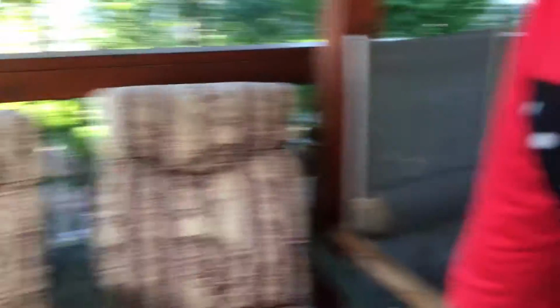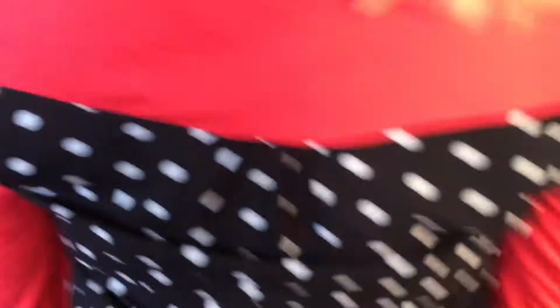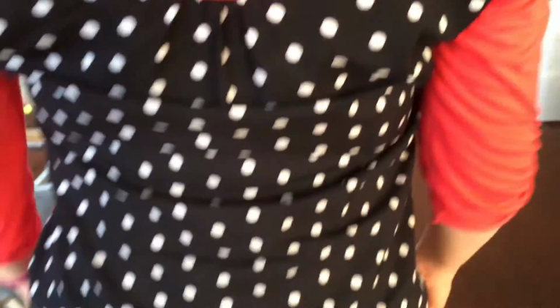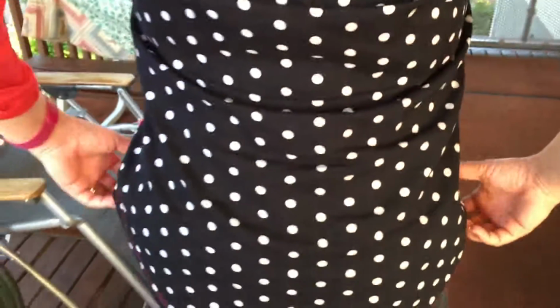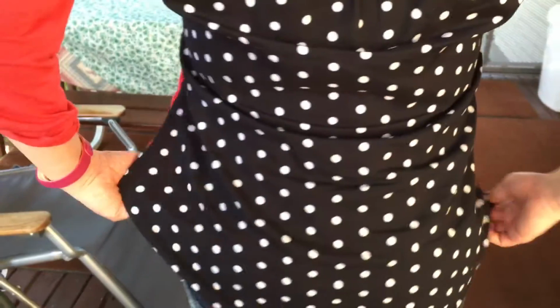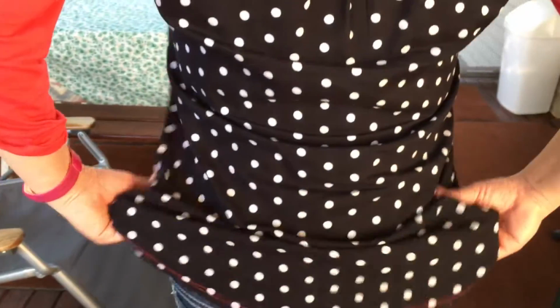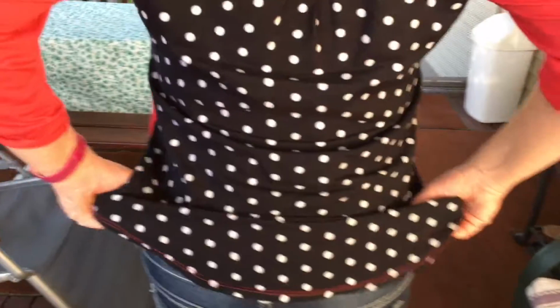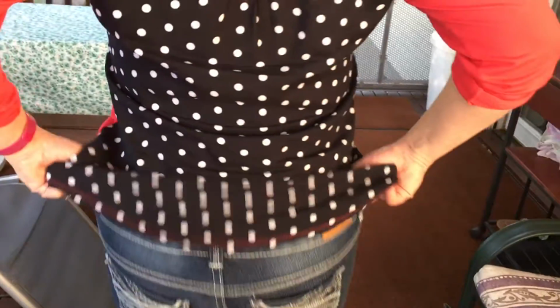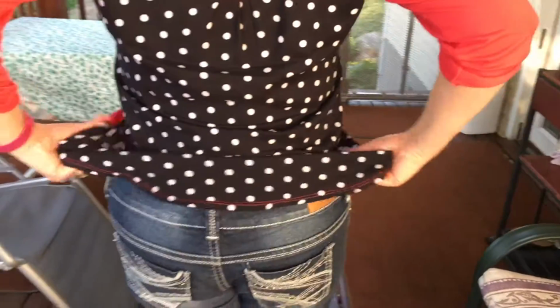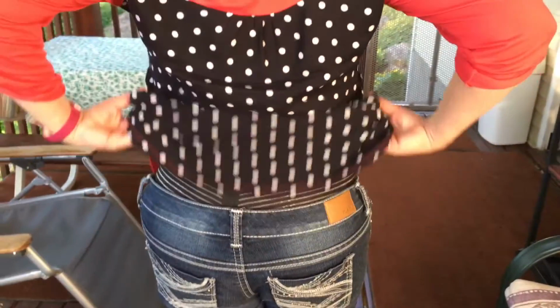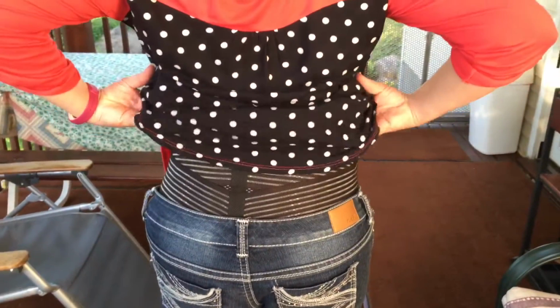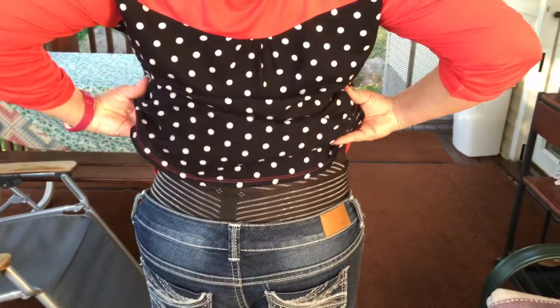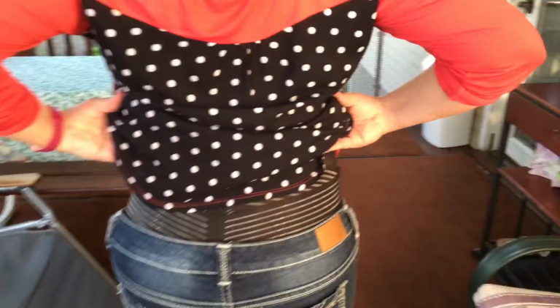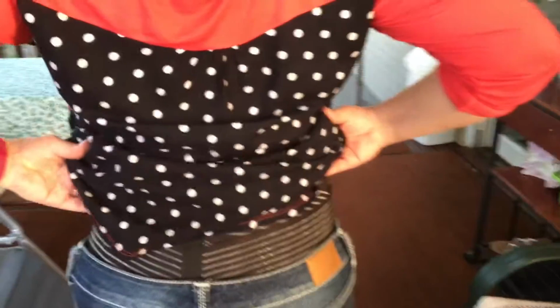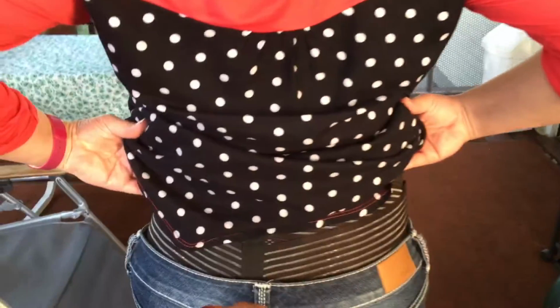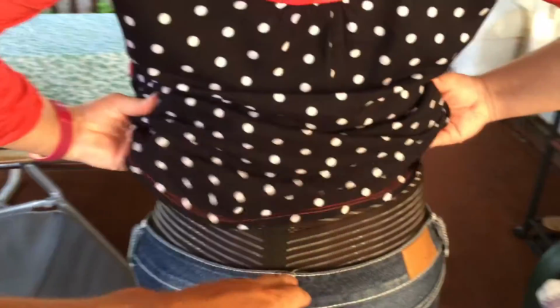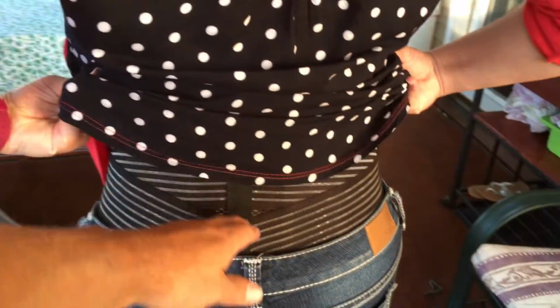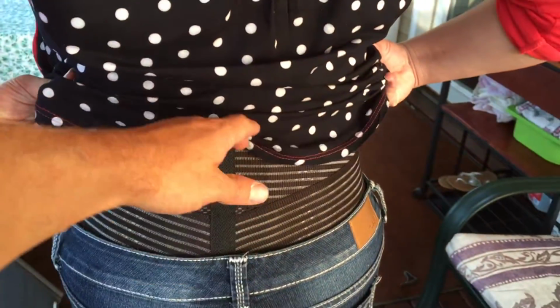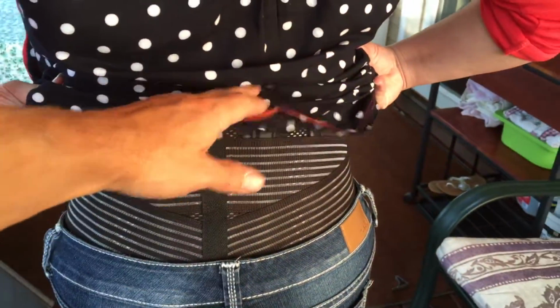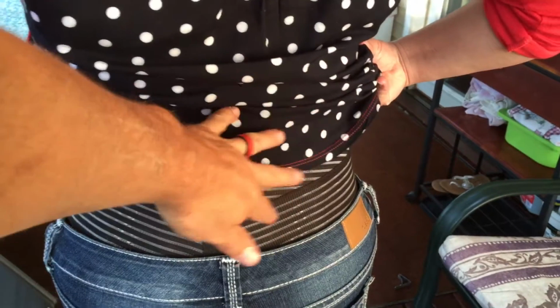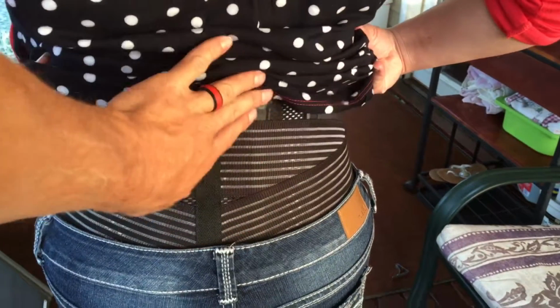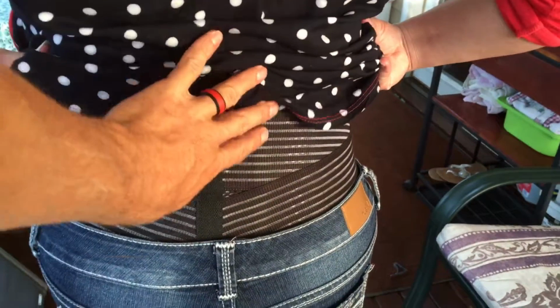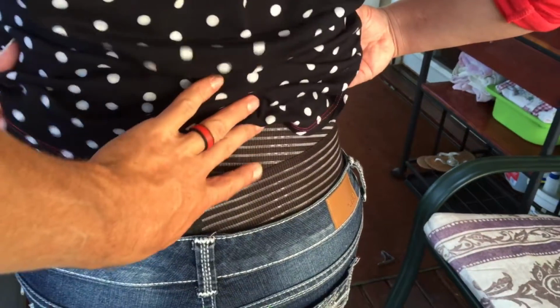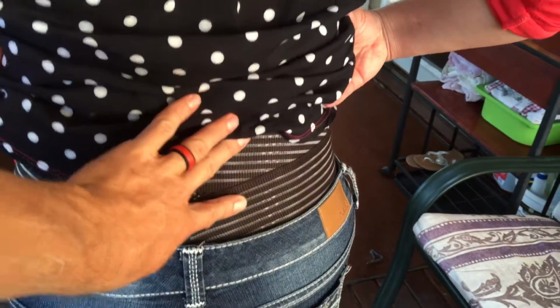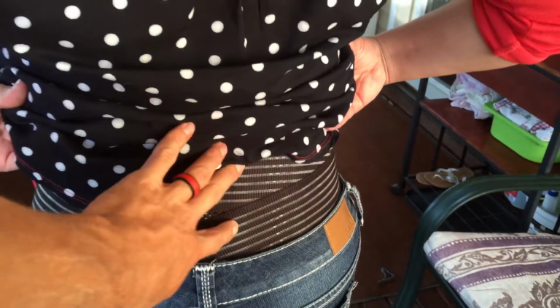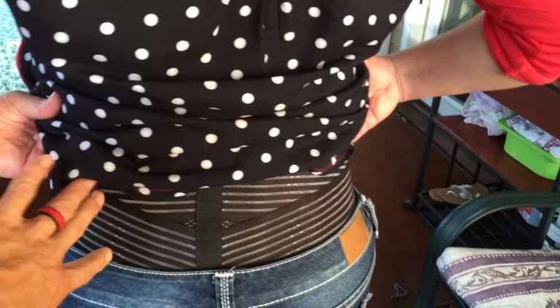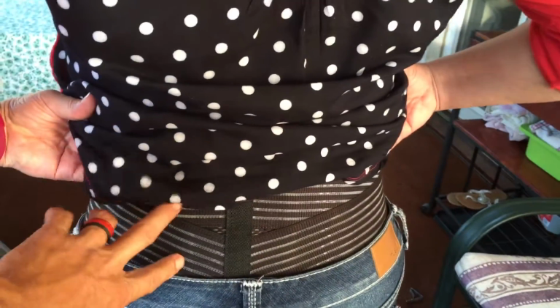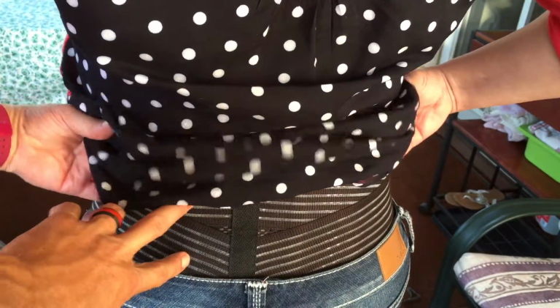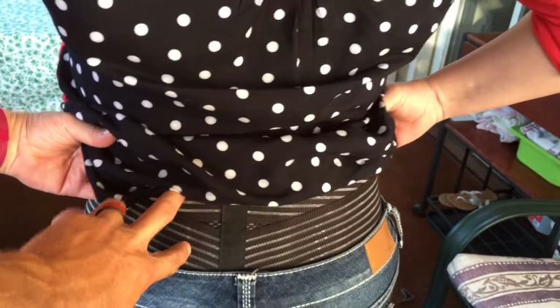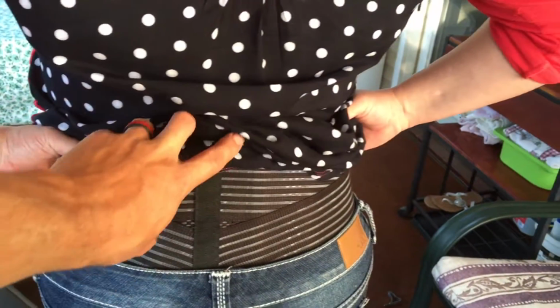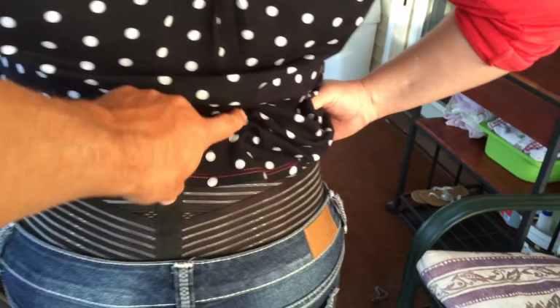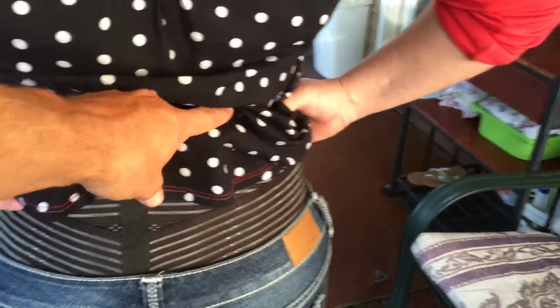Go ahead and lift your shirt up on the back. You can see we got it strapped on right here. It goes around the waist, right across the back there. And what did you tell me about it, Lindsay? It has really, really good back support.